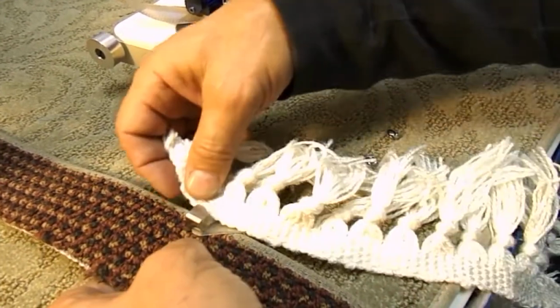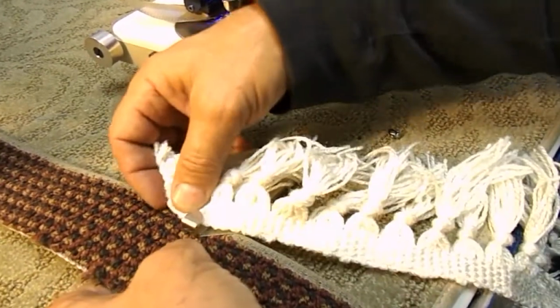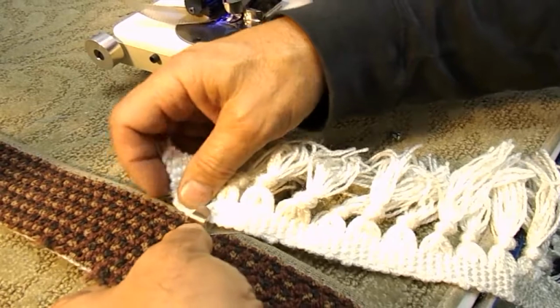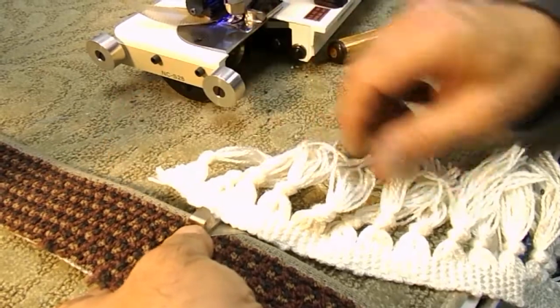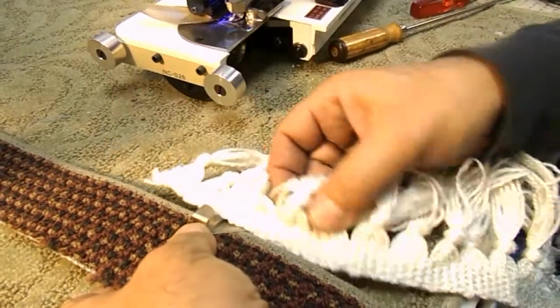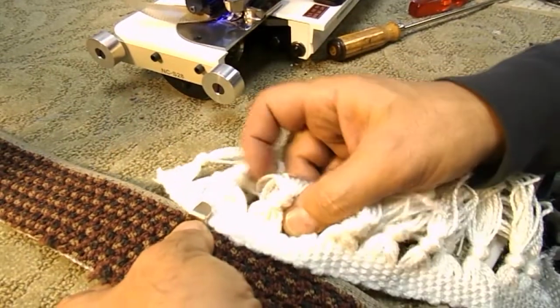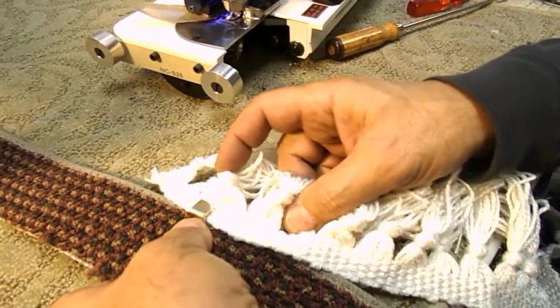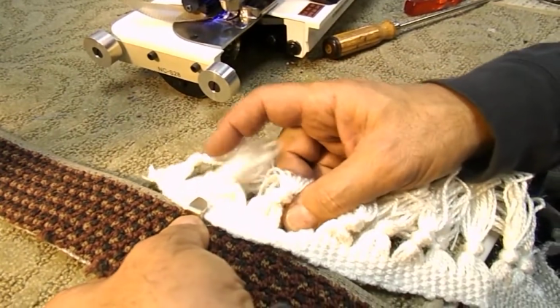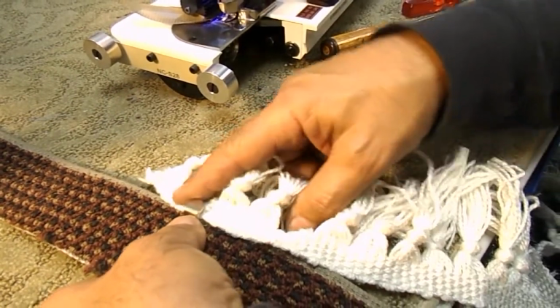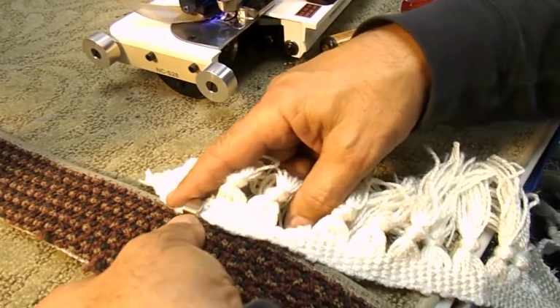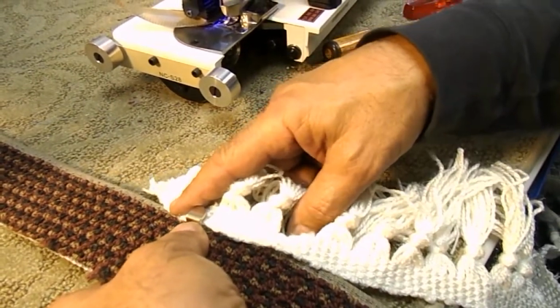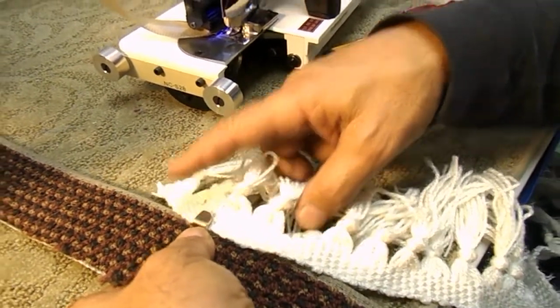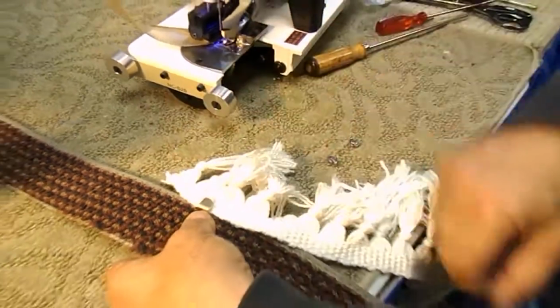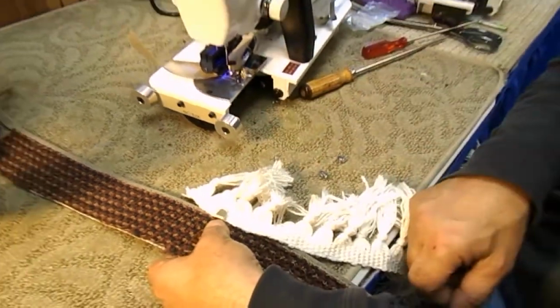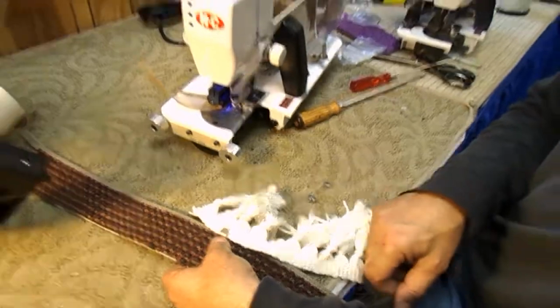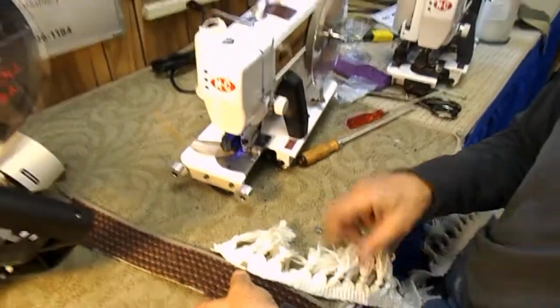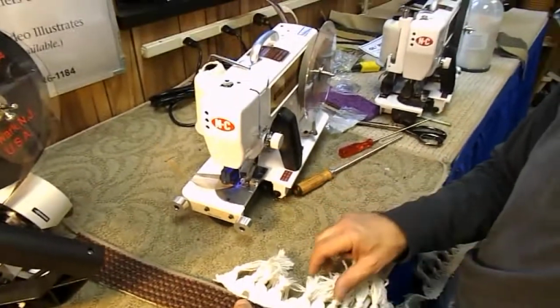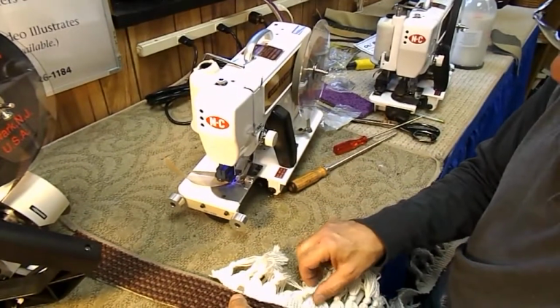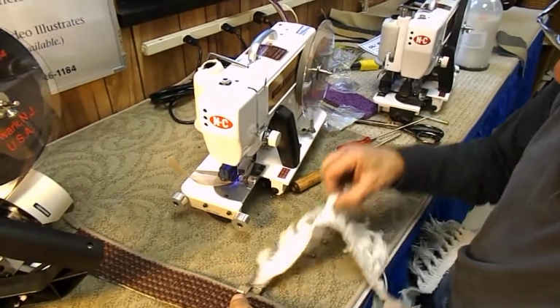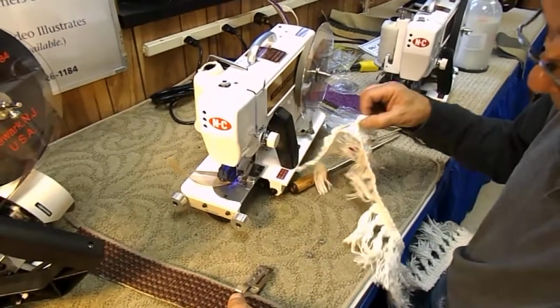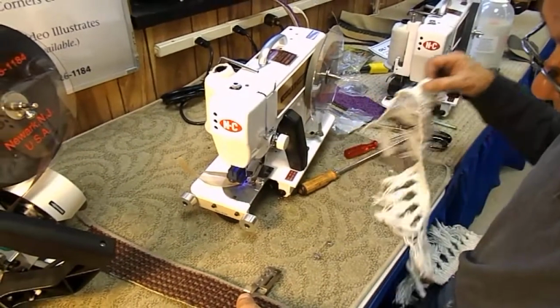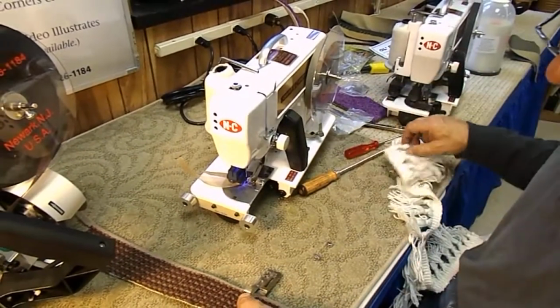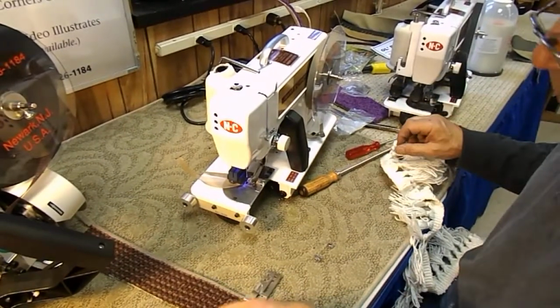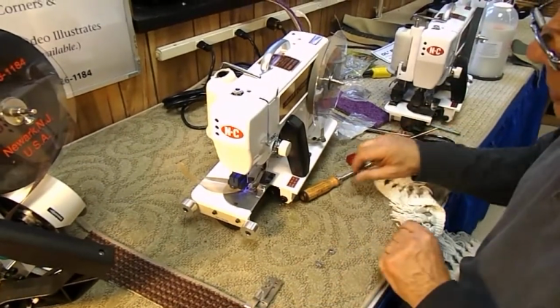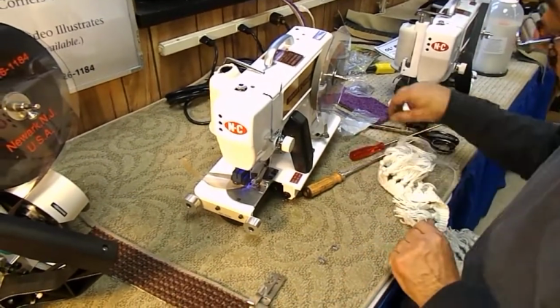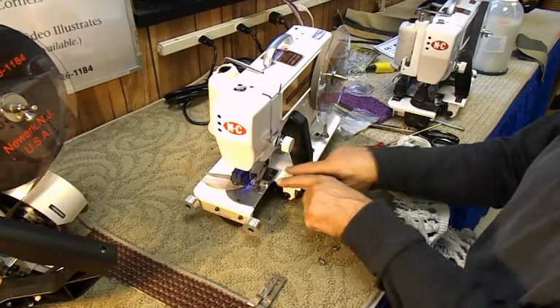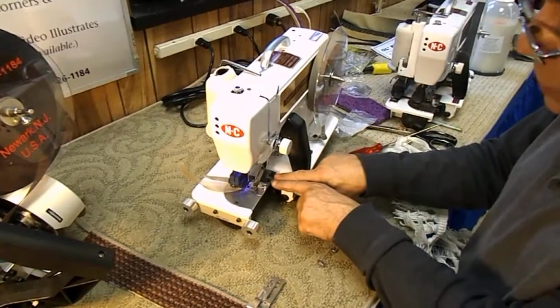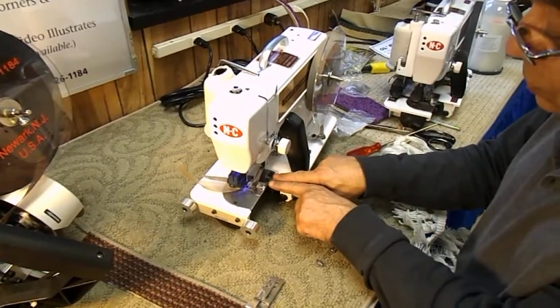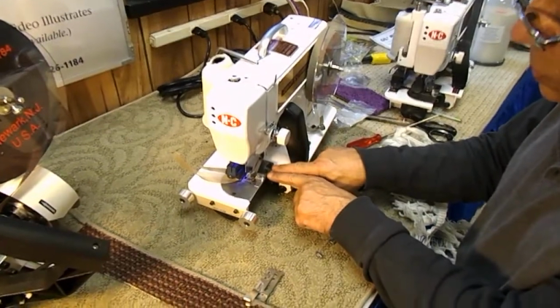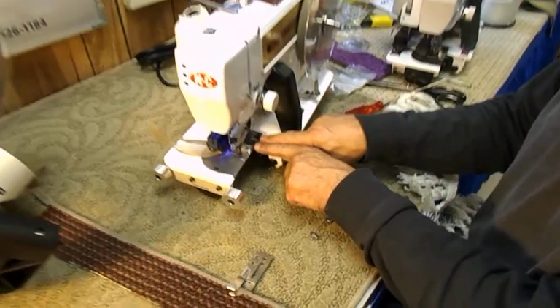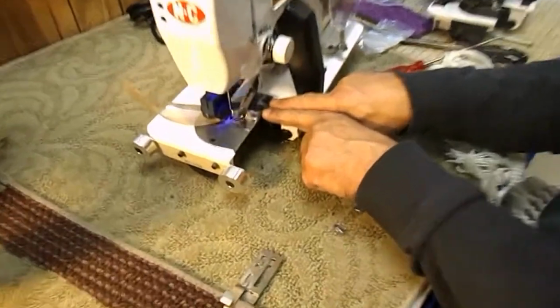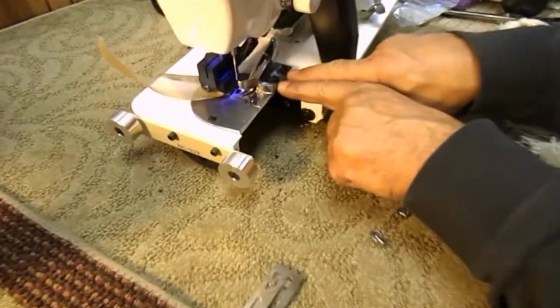And then this here, which we're going to lock the screws in a minute, will be your guide for your fringe. You go about five or six inches at a time, which I'll show you once we've mounted it on the machine. So step one is we remove these two screws to remove your tape folder.